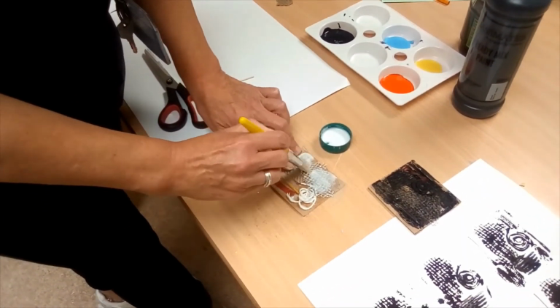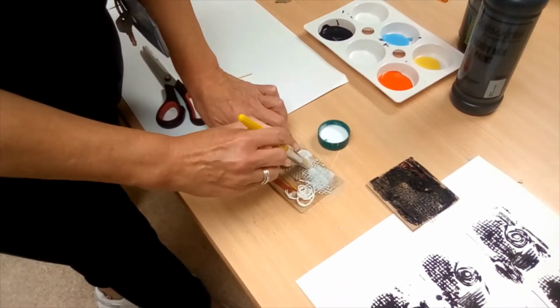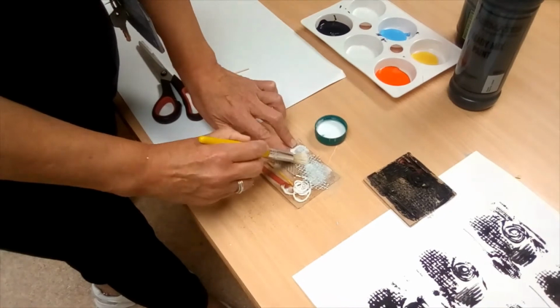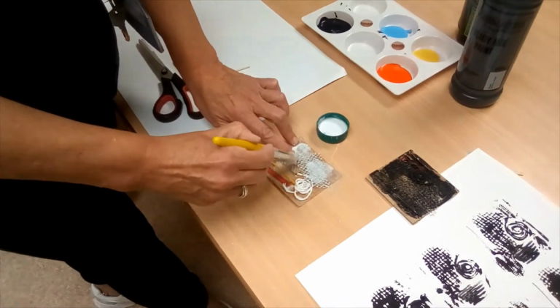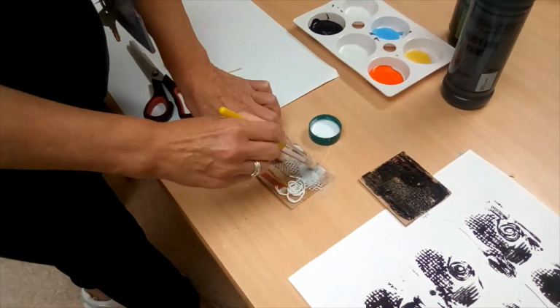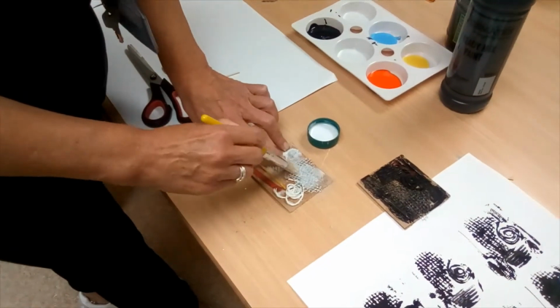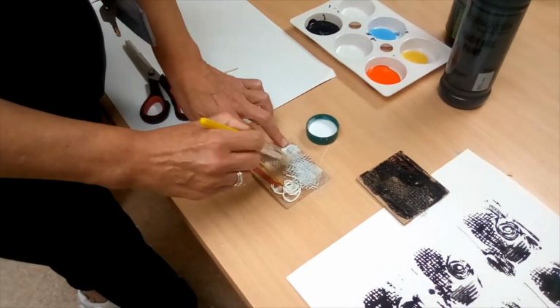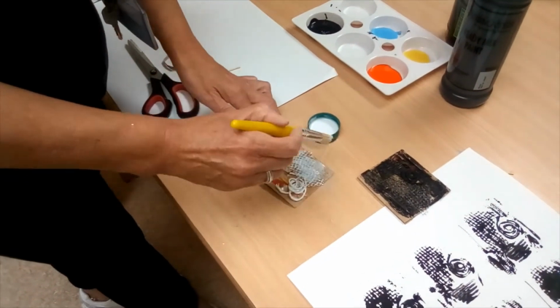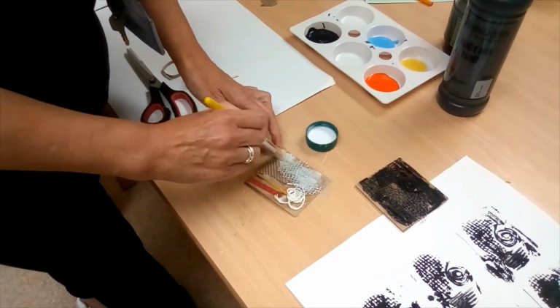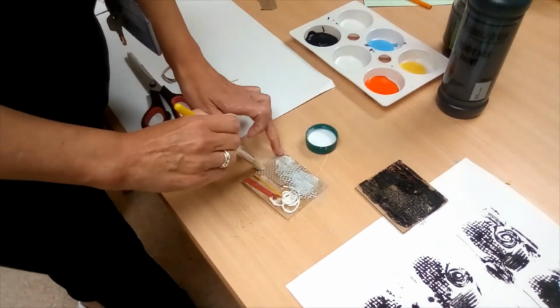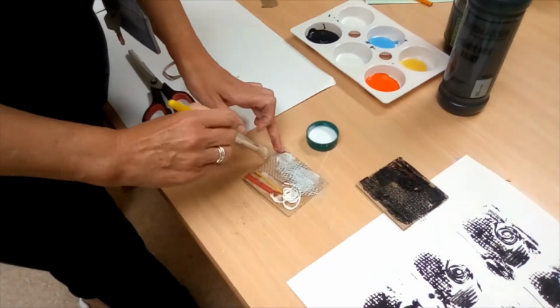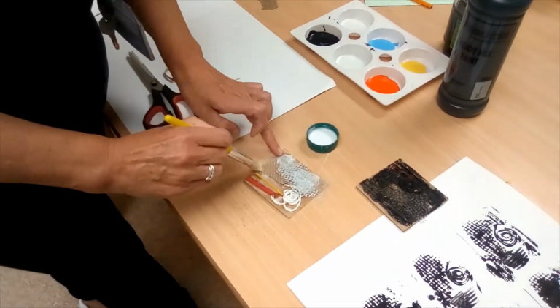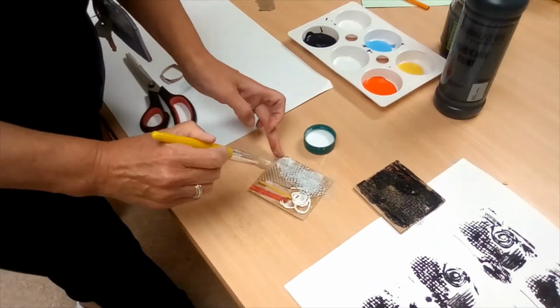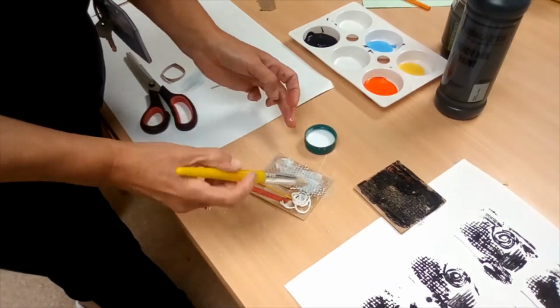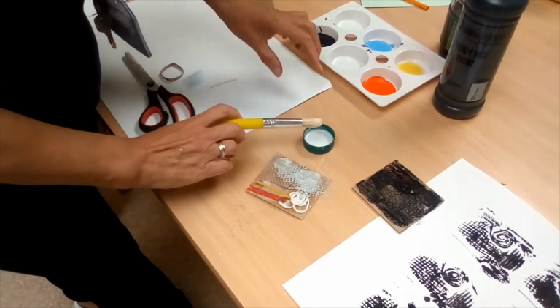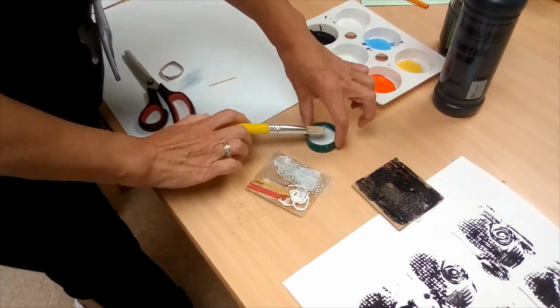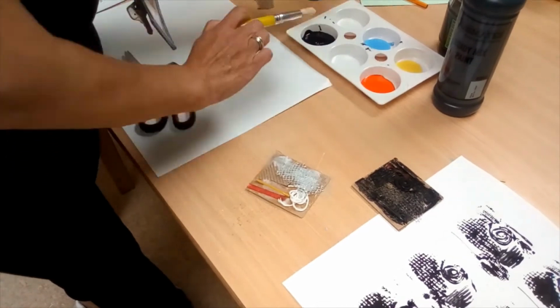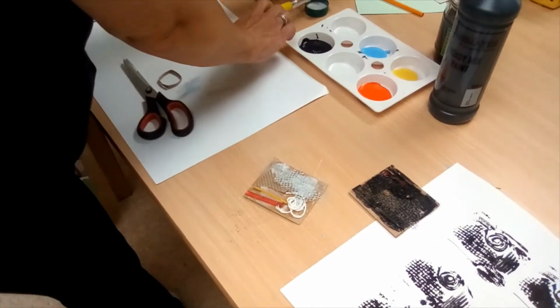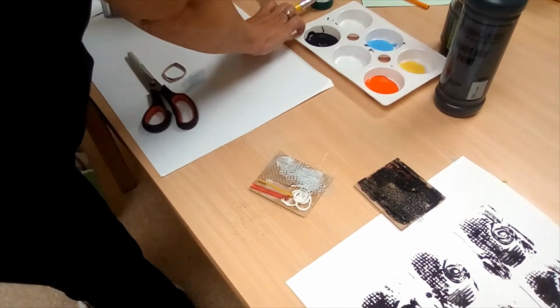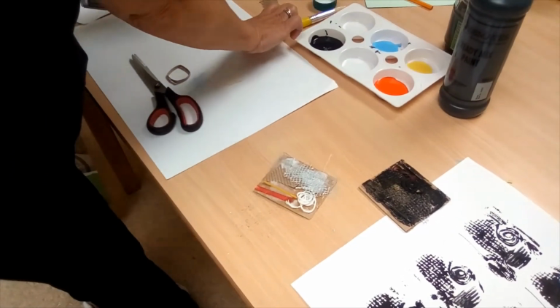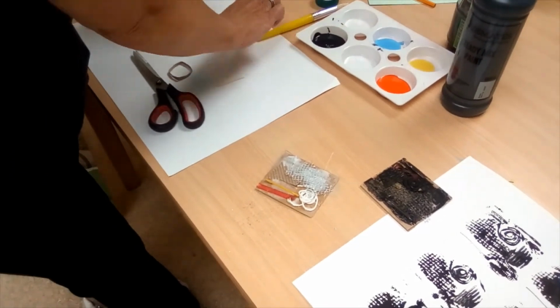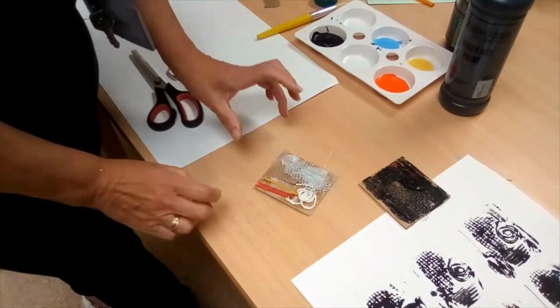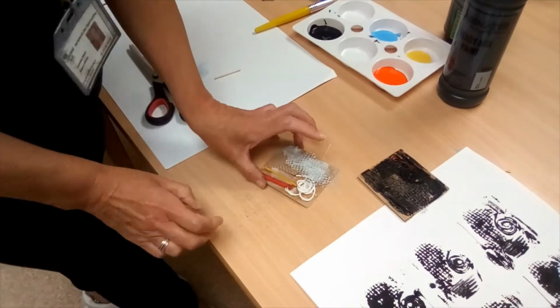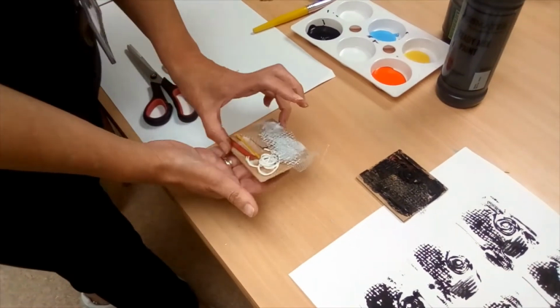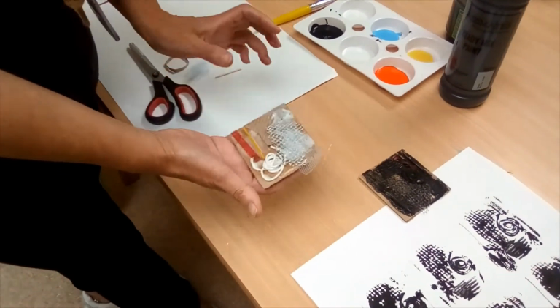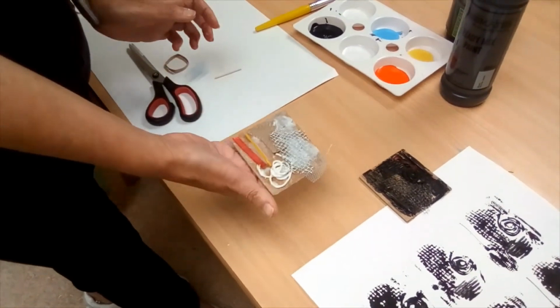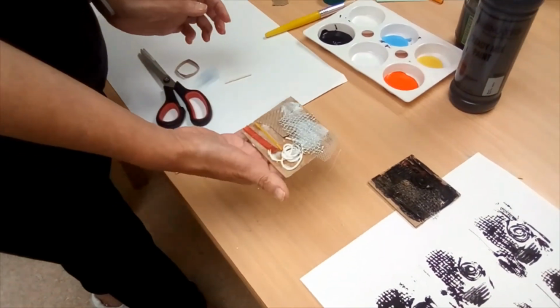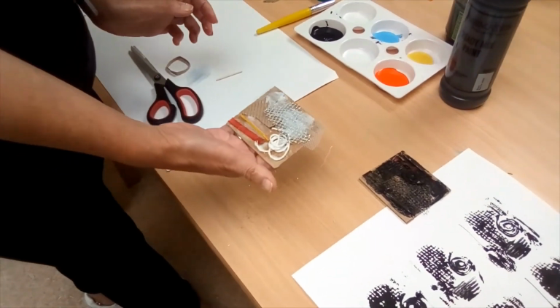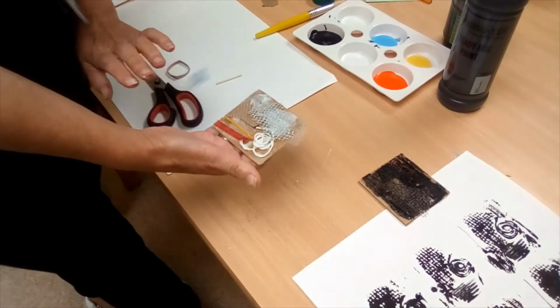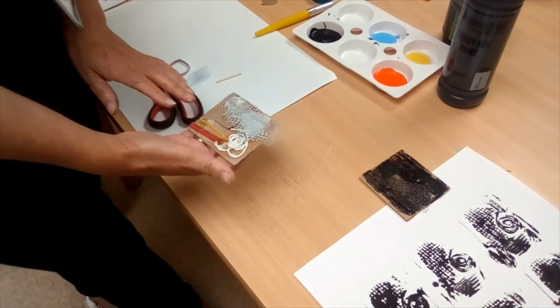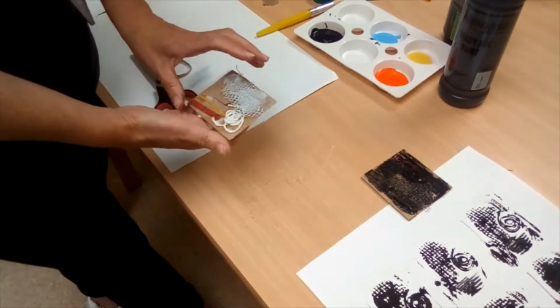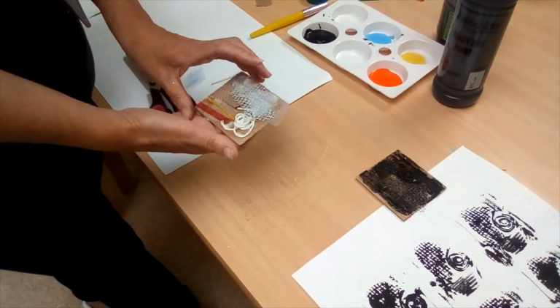Let's dab it in. Put that to one side, so then what you'll do is put this to one side to dry completely.